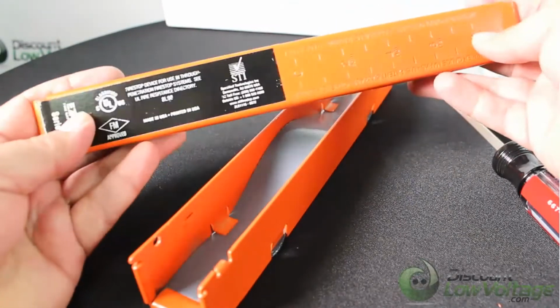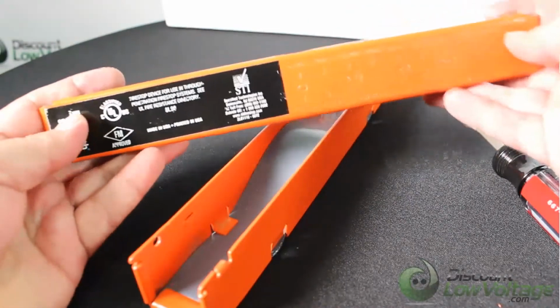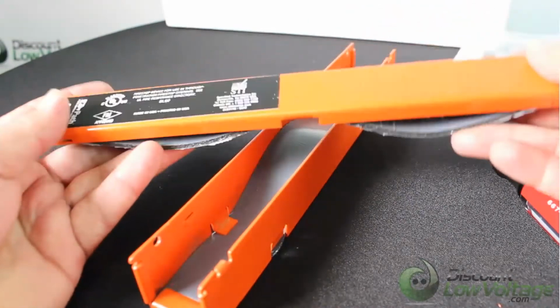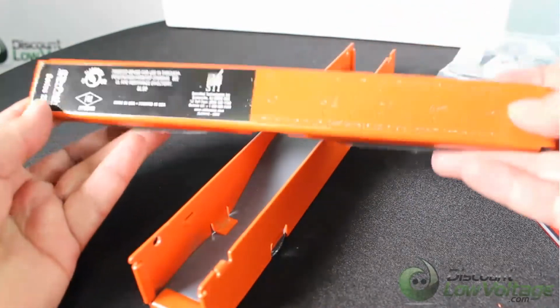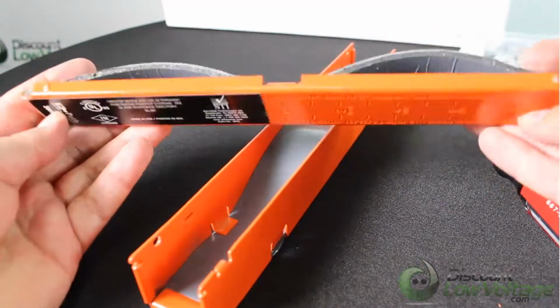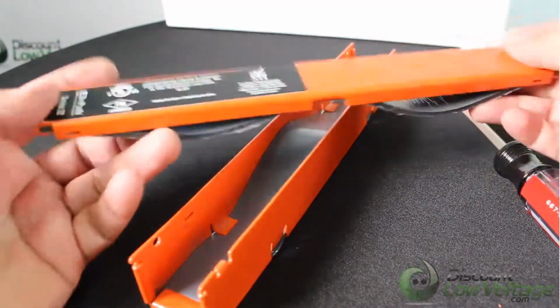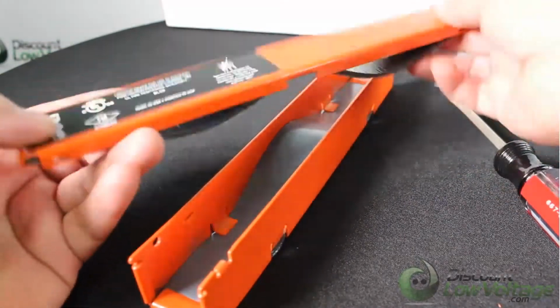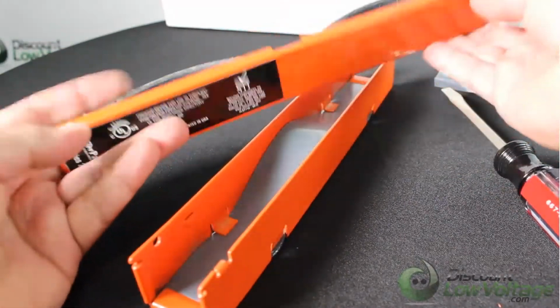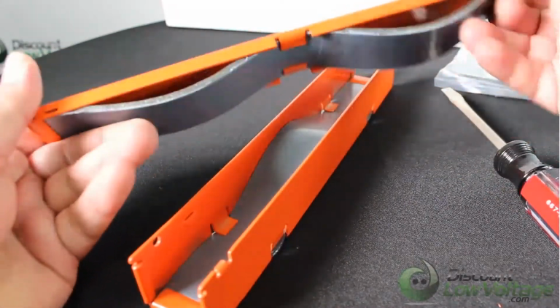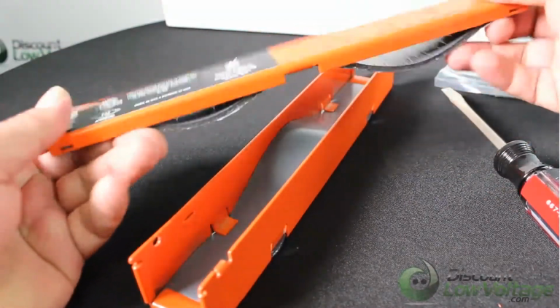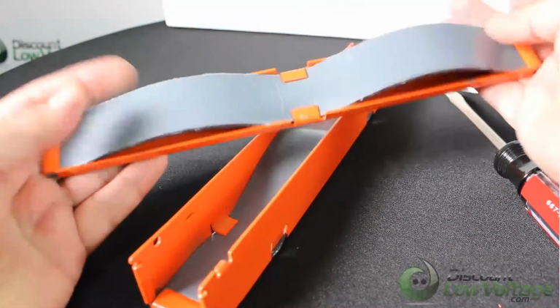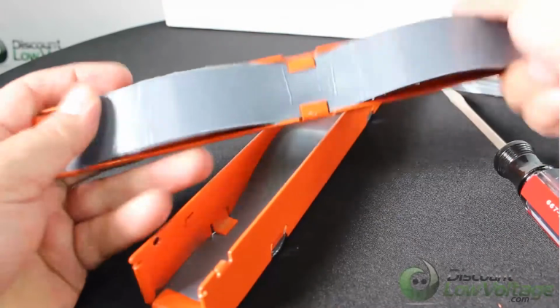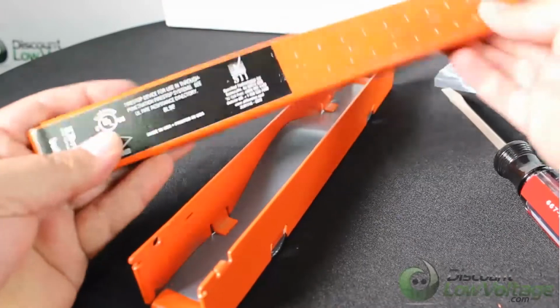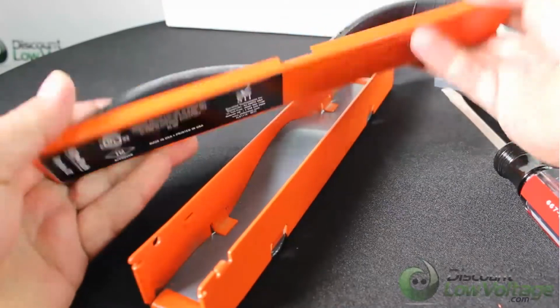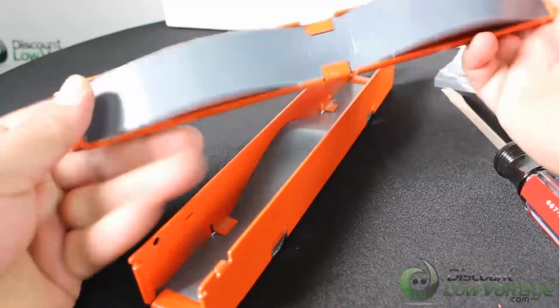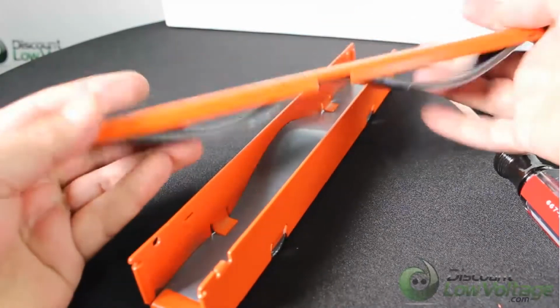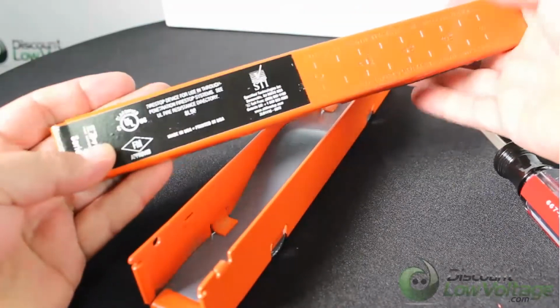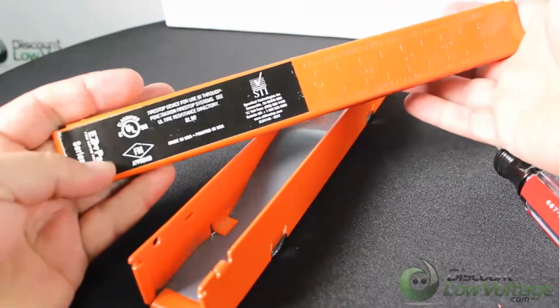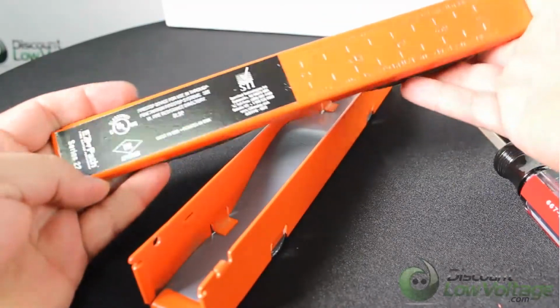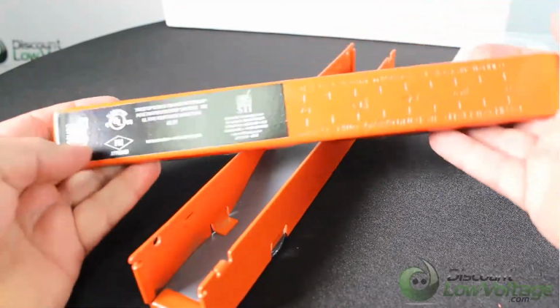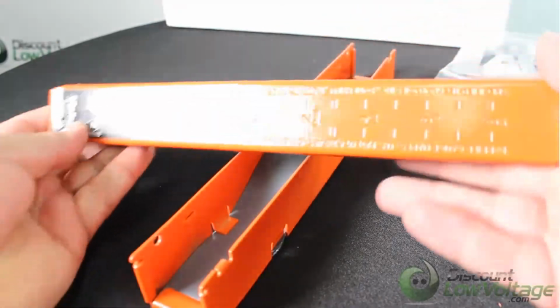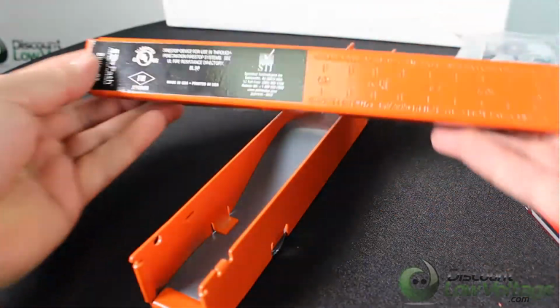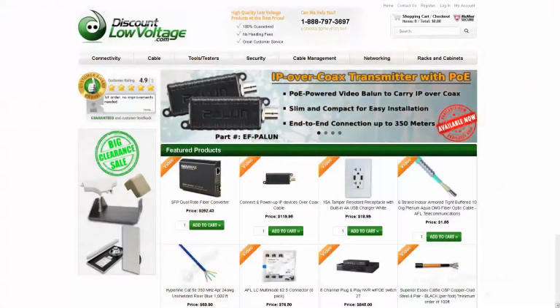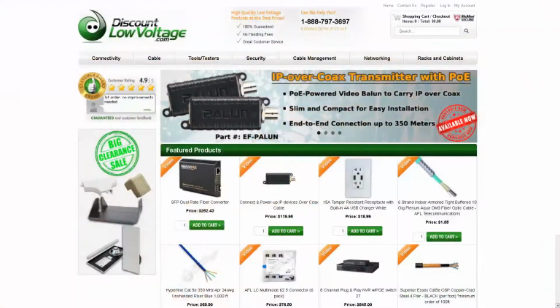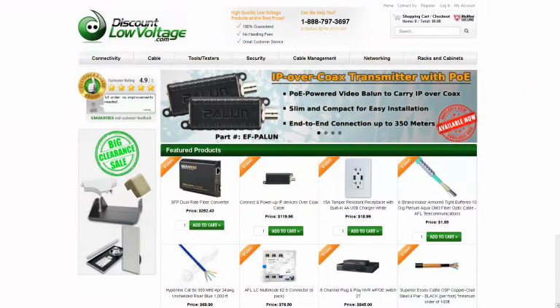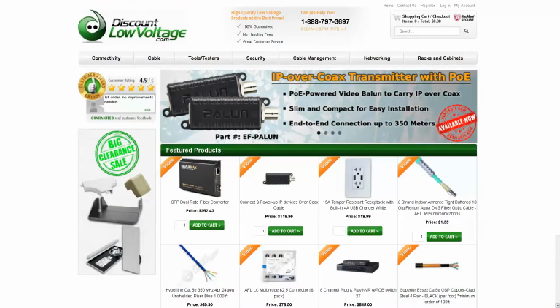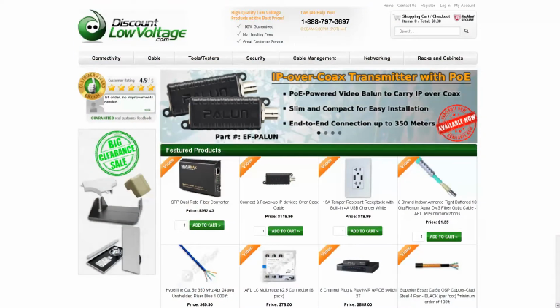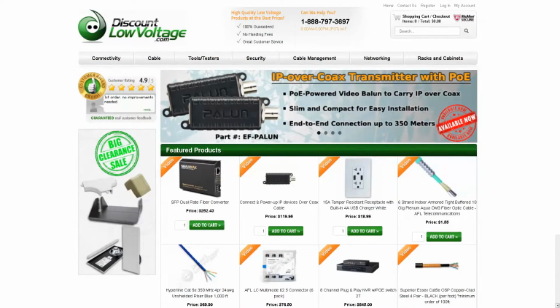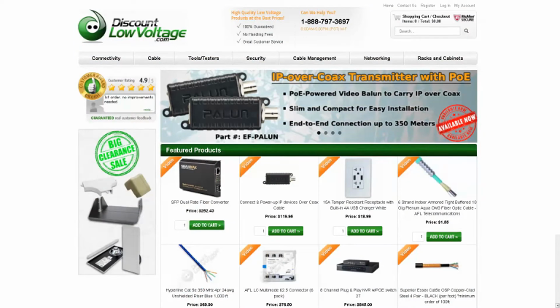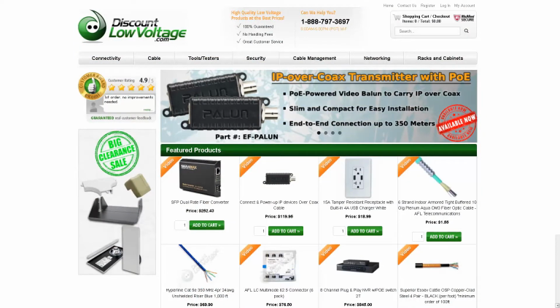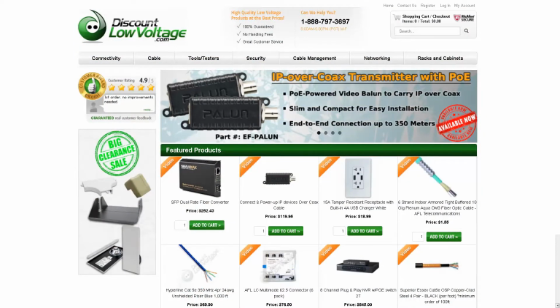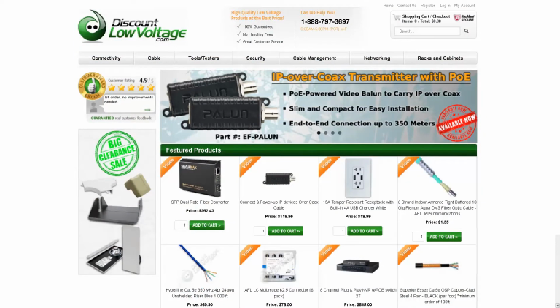It's a cool little fire stop saver on the job site. If you need other sizes or a data sheet, visit discountlowvoltage.com.